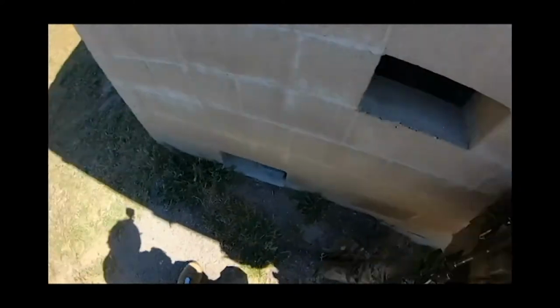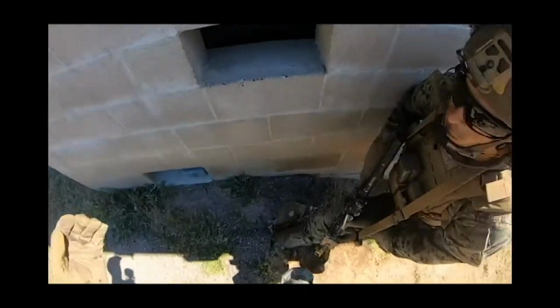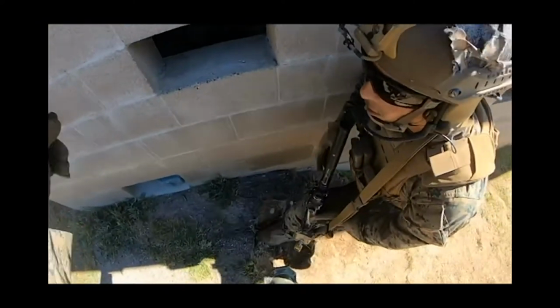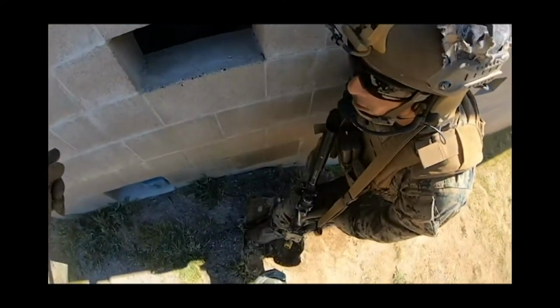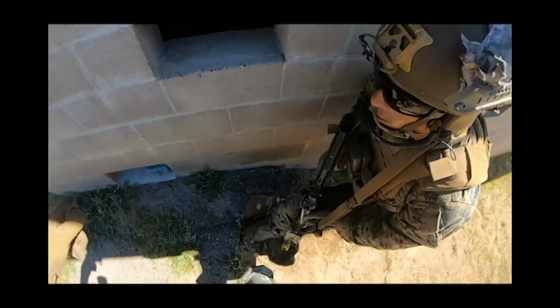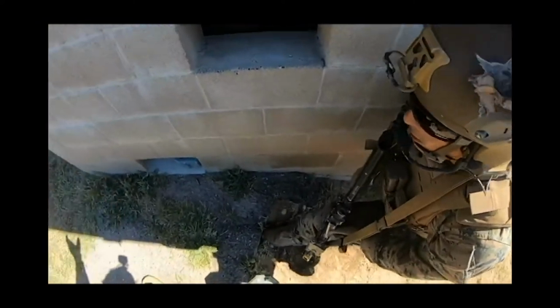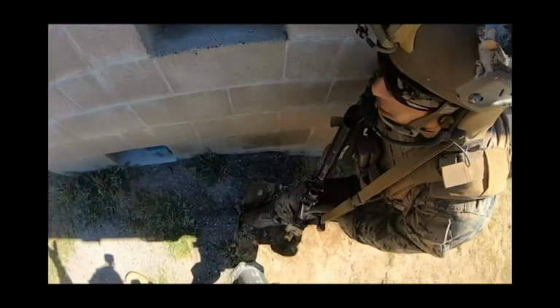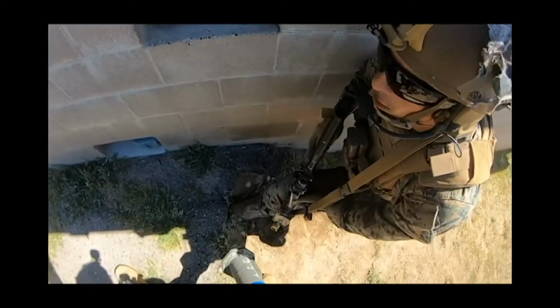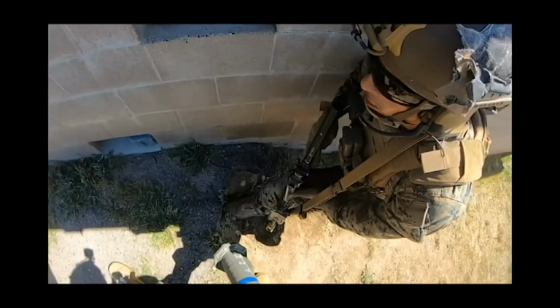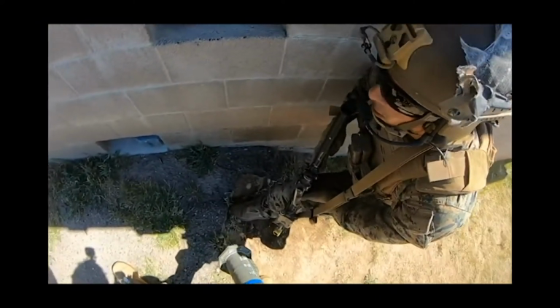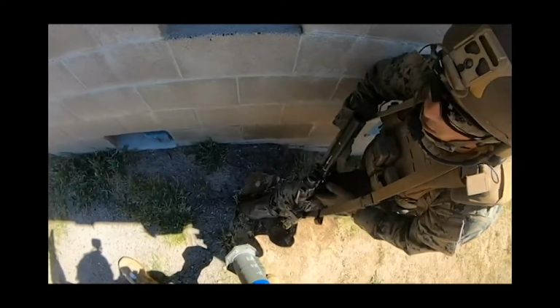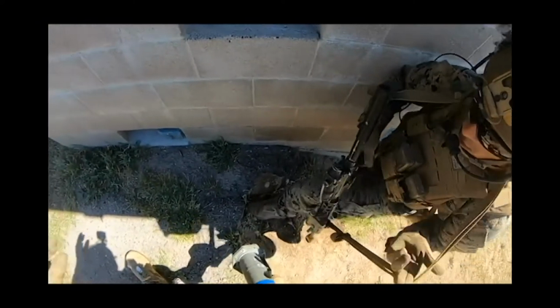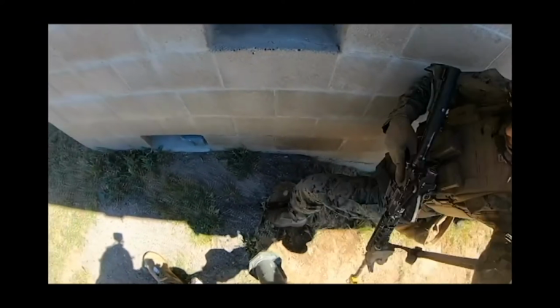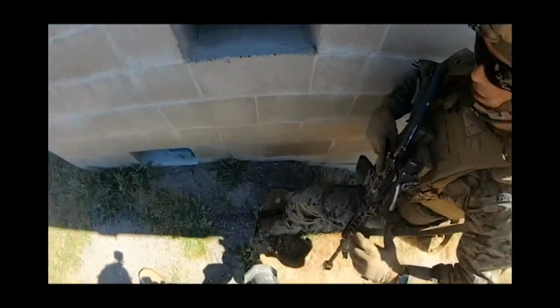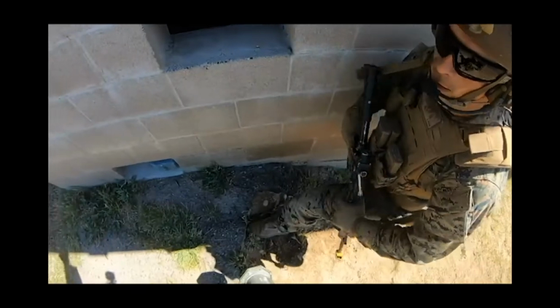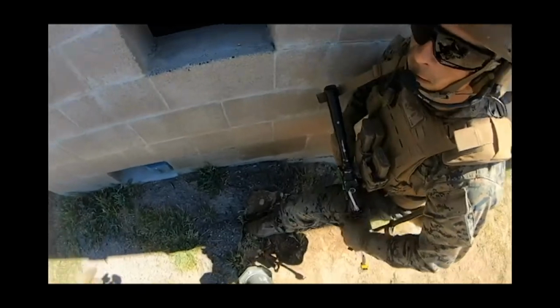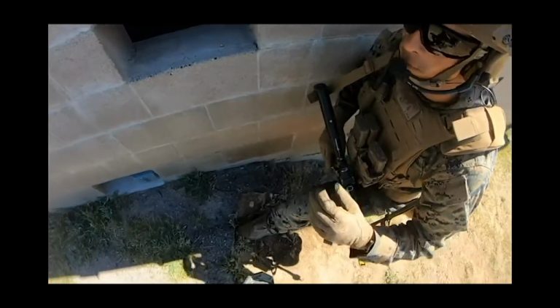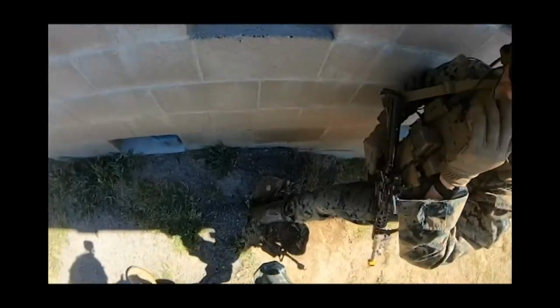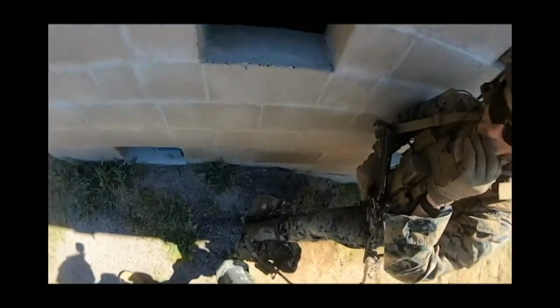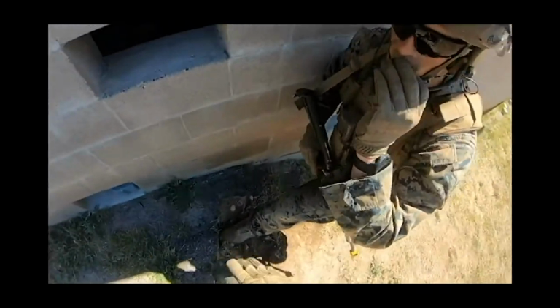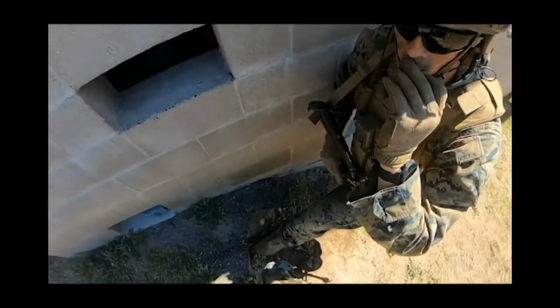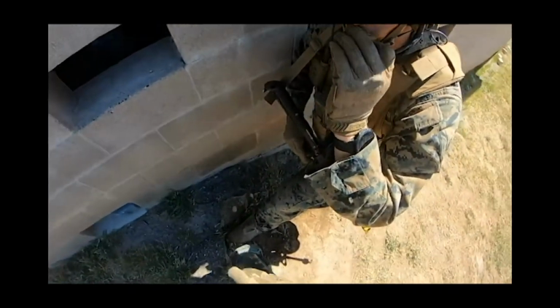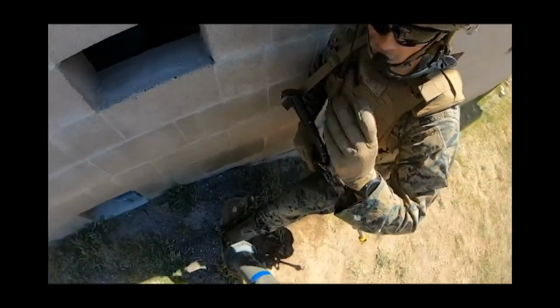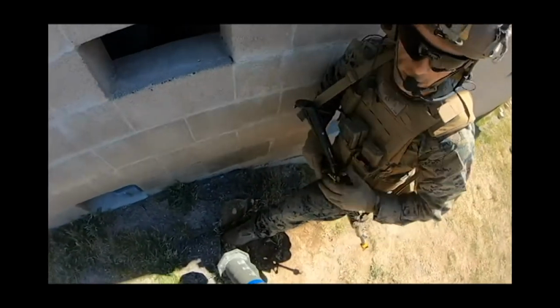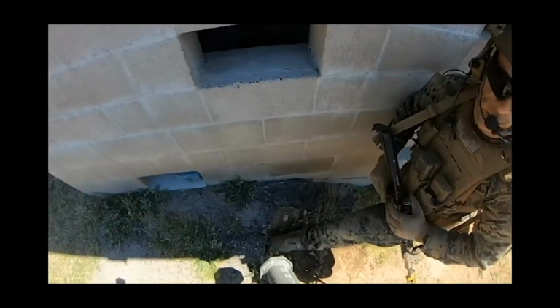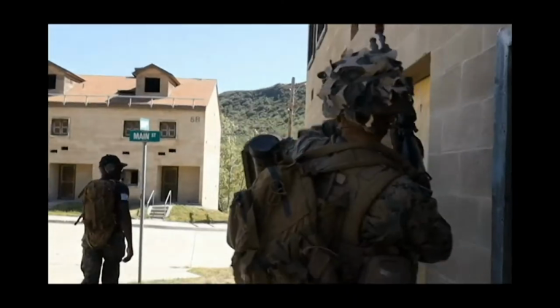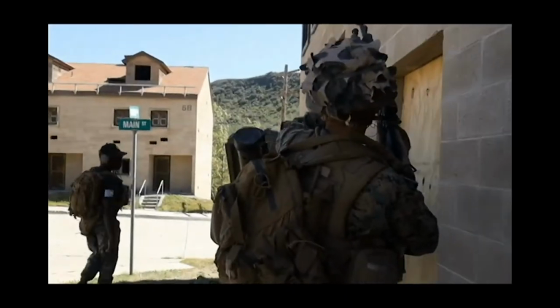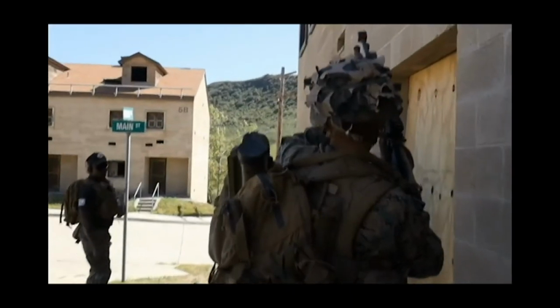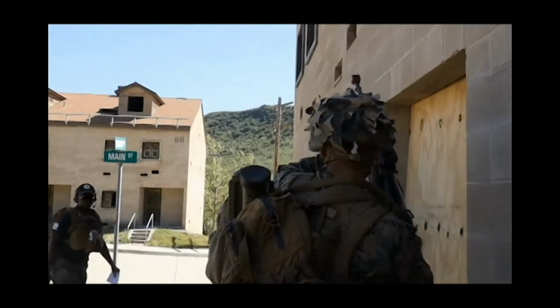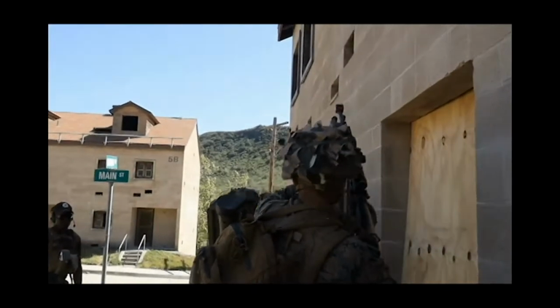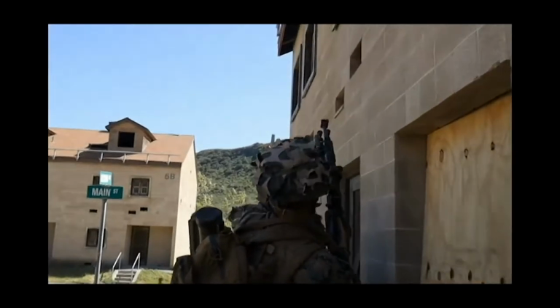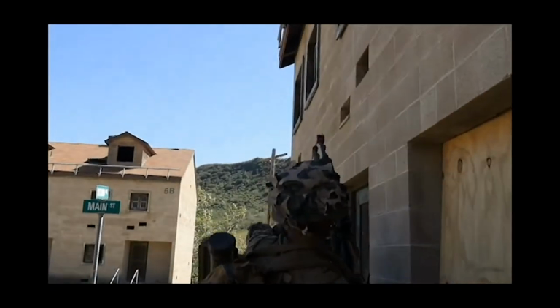We're going to stay away from the far corner of this building. We're taking fire from the C2 node on the second floor. There's also a mortar sitting outside, so no wires — I don't think it's going to destroy the mortar. Got it. You got it? I got mortar. Let's get the door.